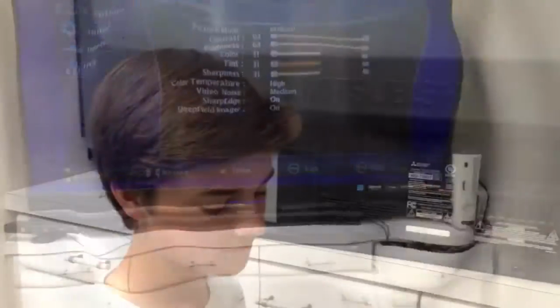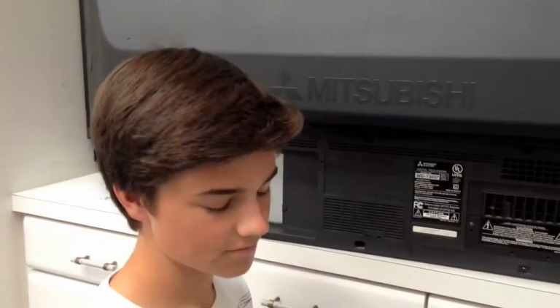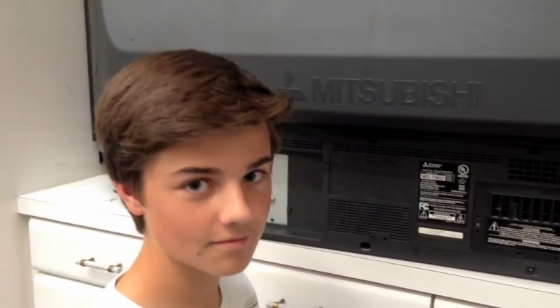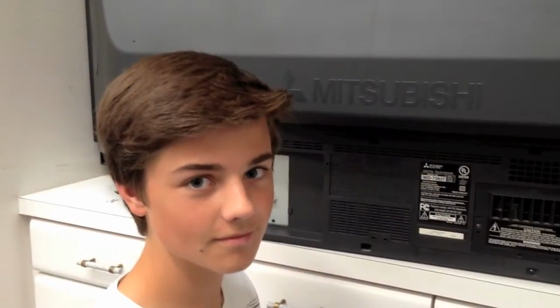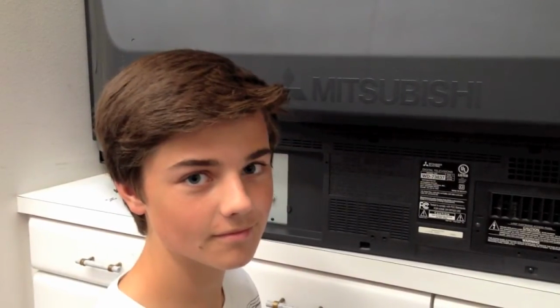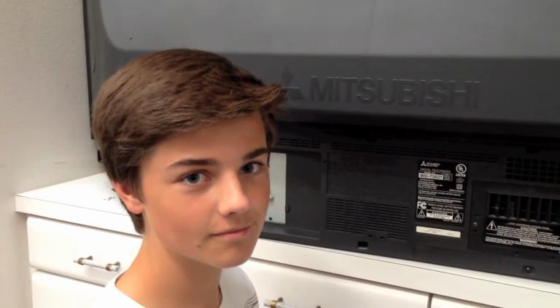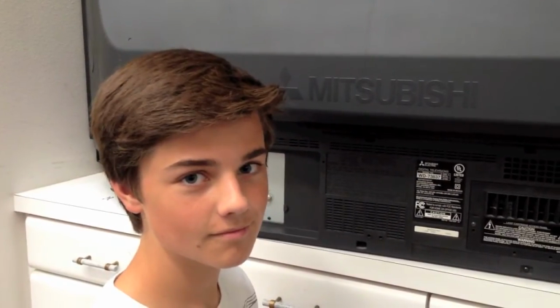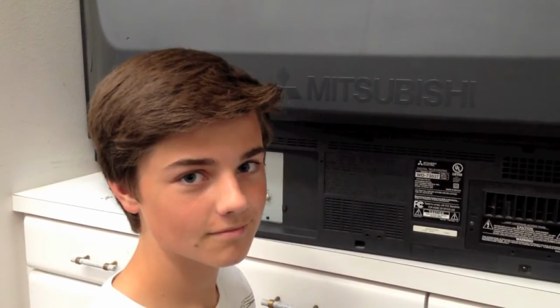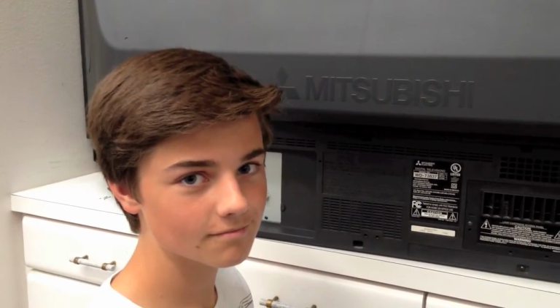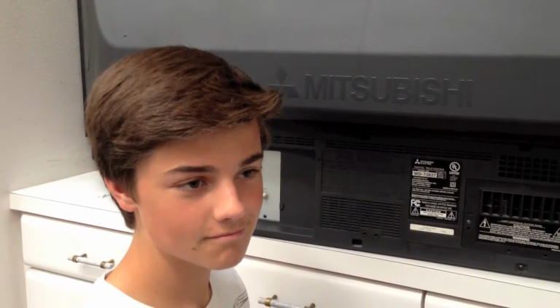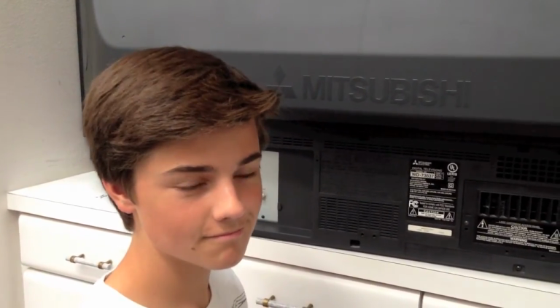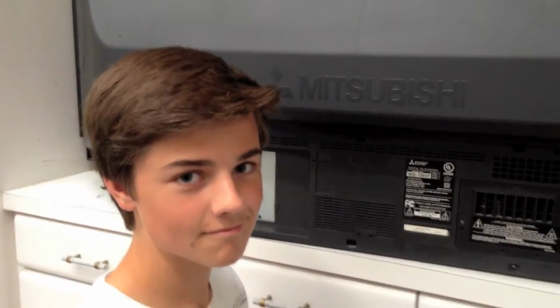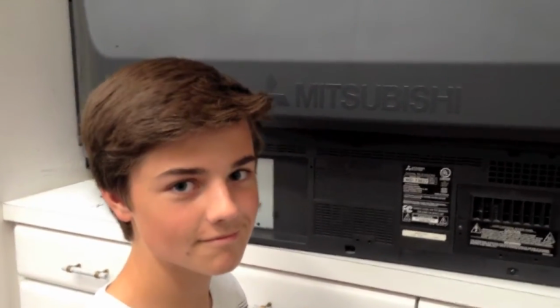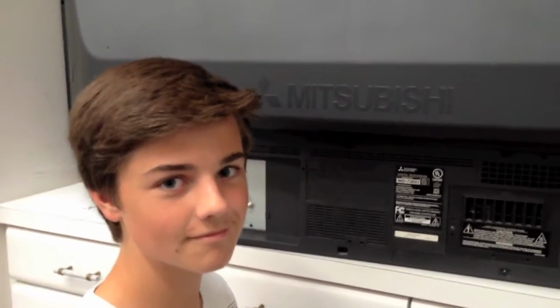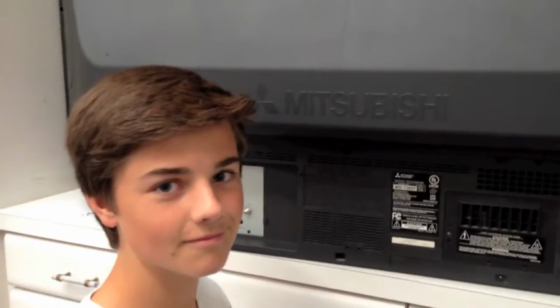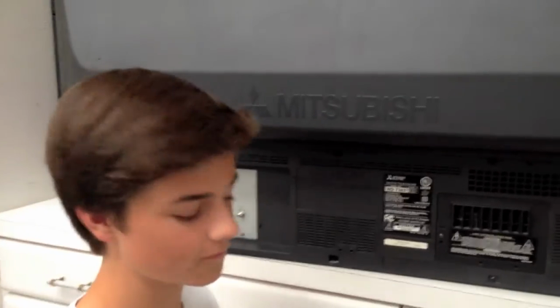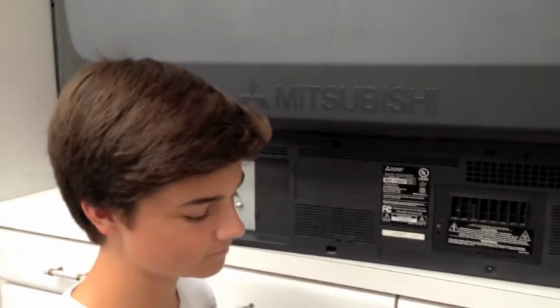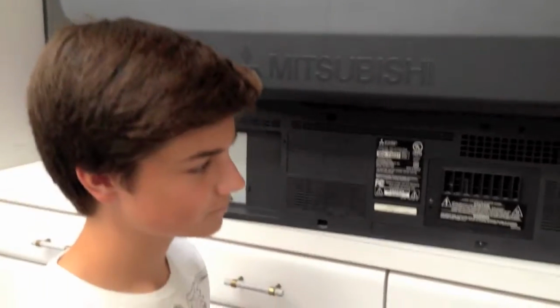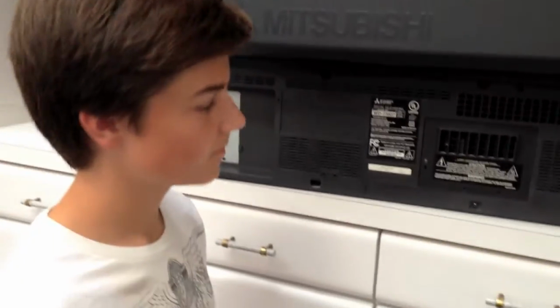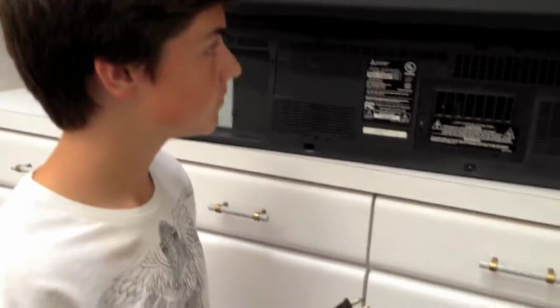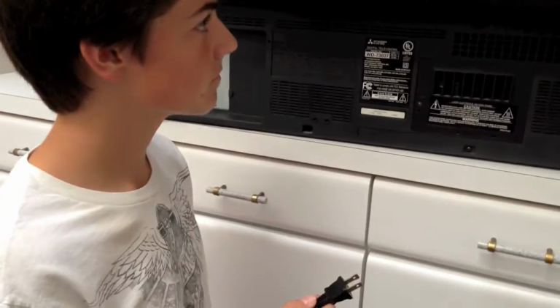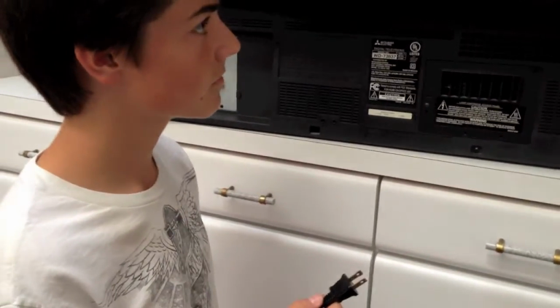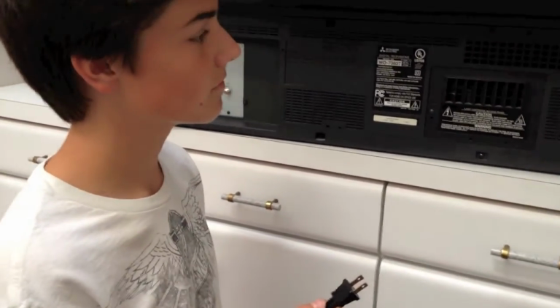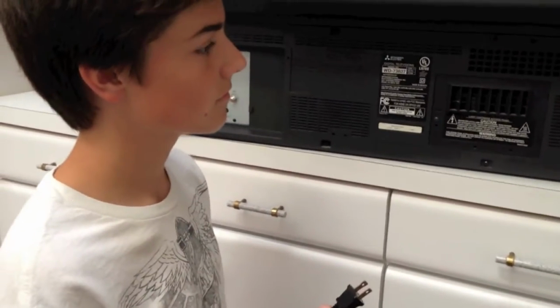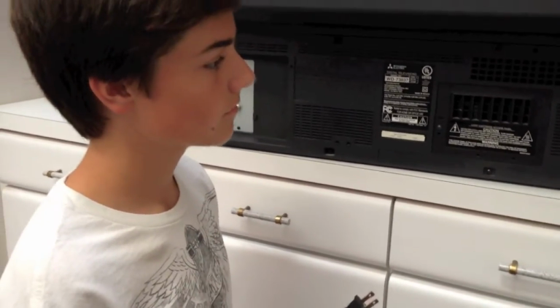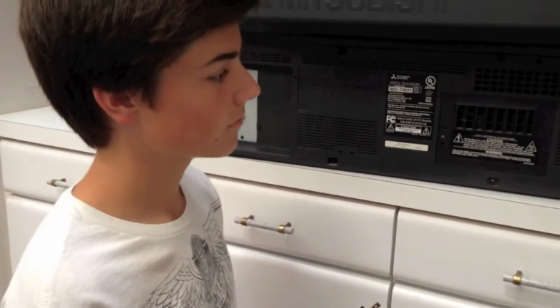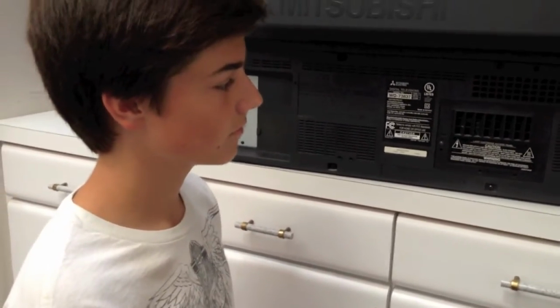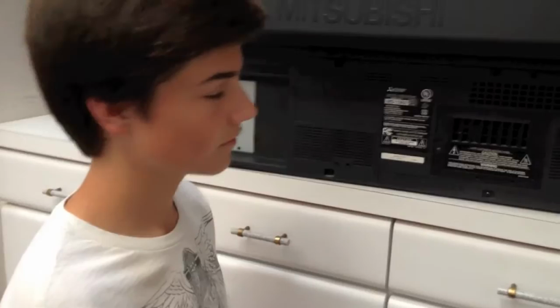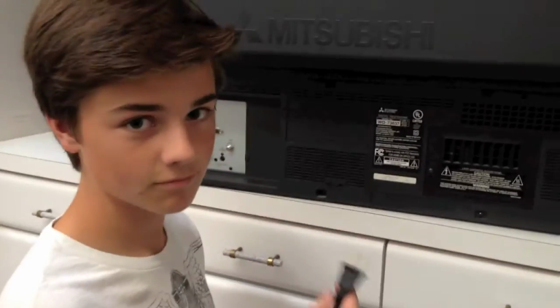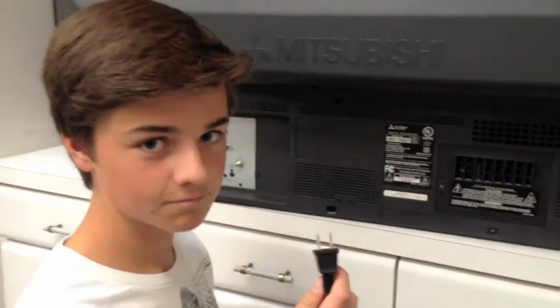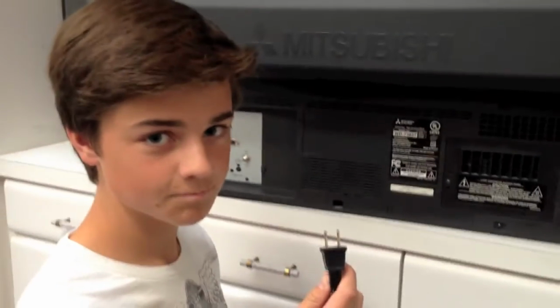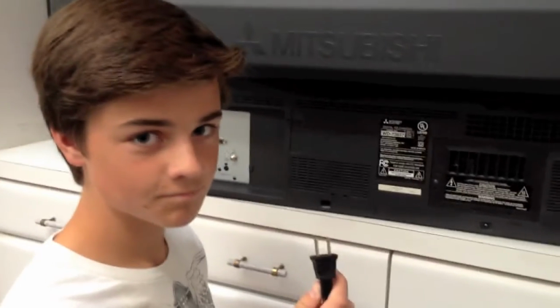I have my youngest son Adam here — he's going to be the TV technician for today. We have the TV turned around and of course it's safely unplugged, so we have the plug out and we're ready to go.